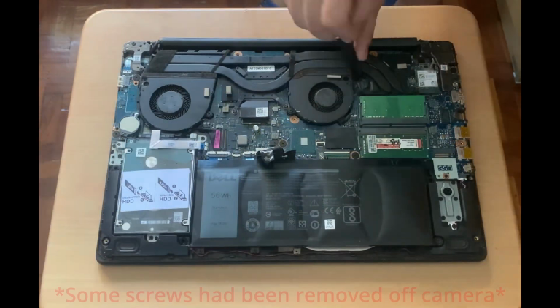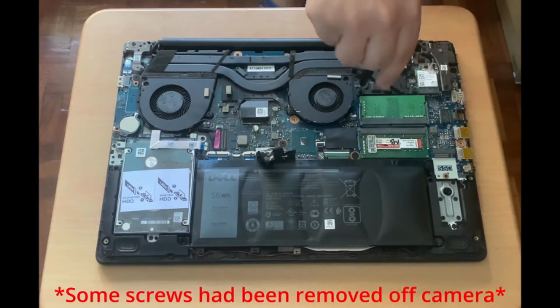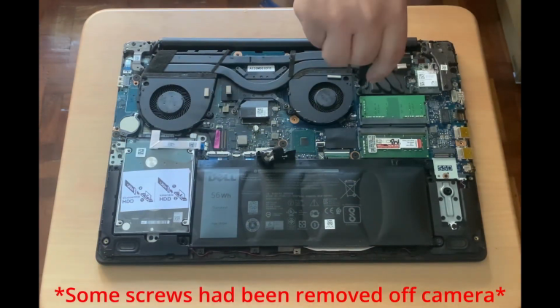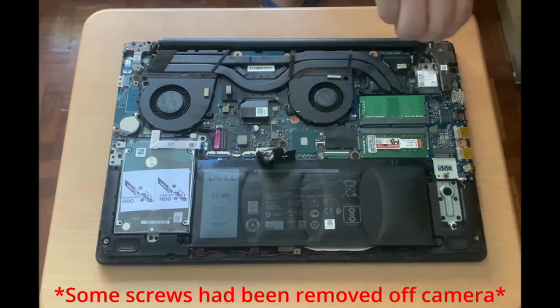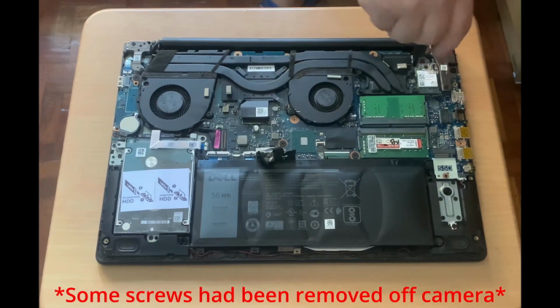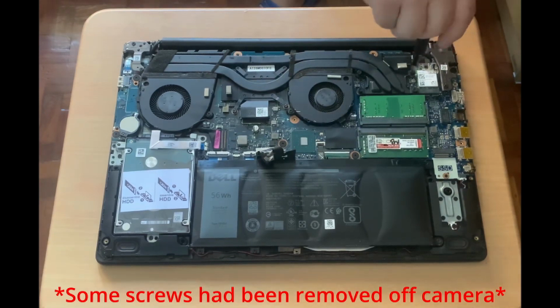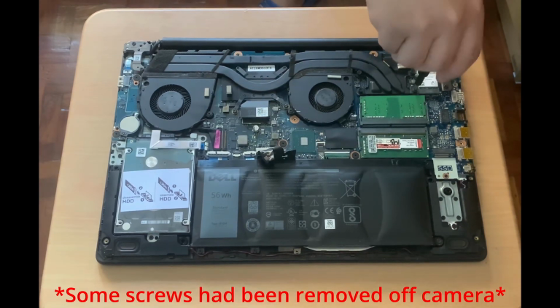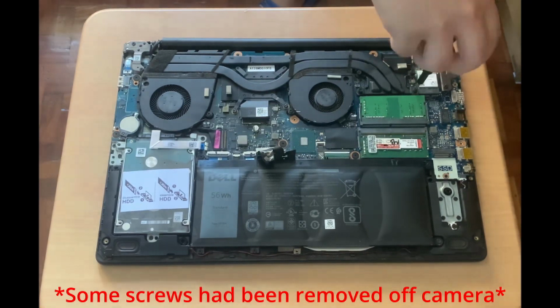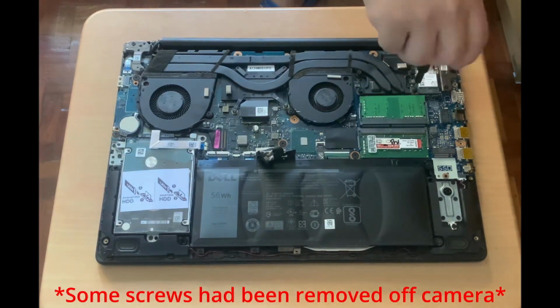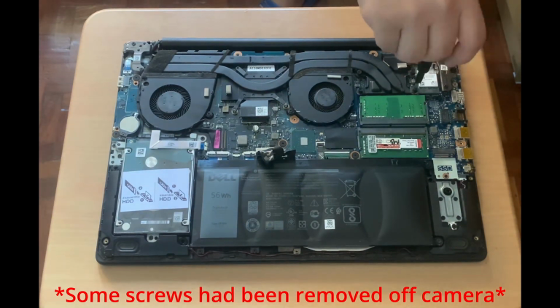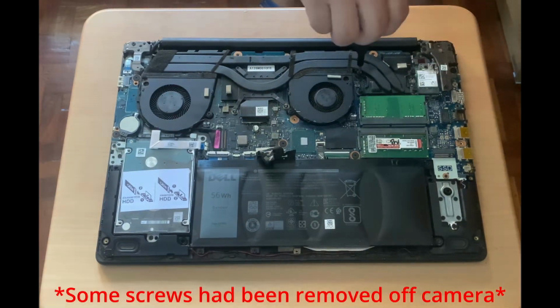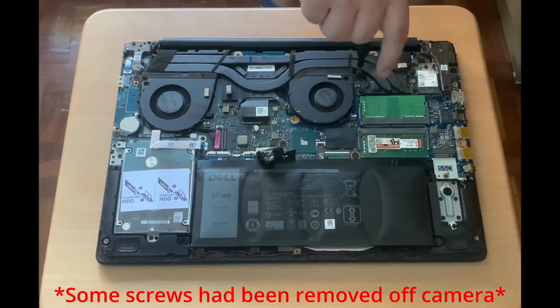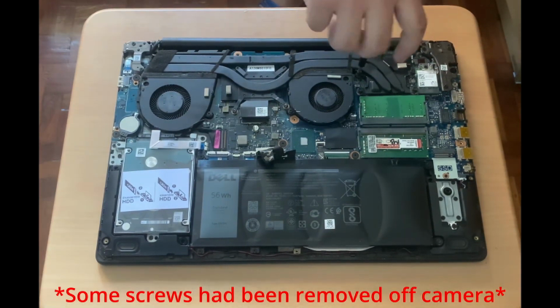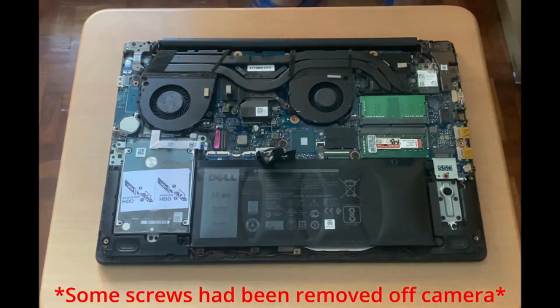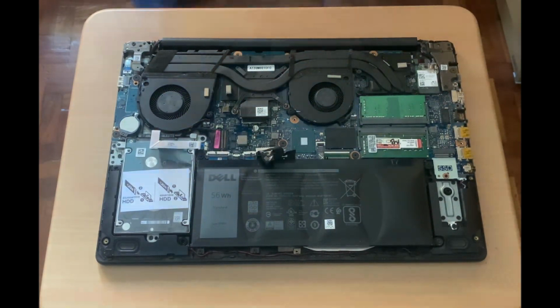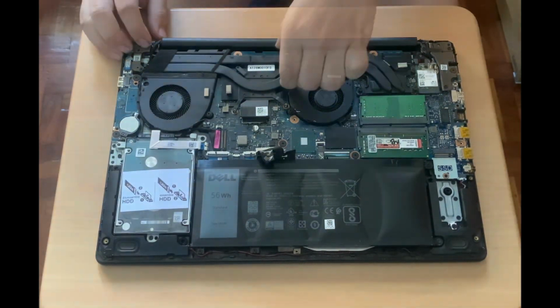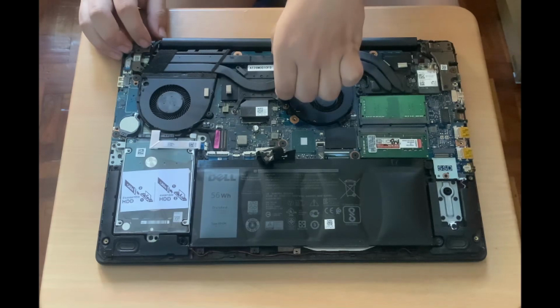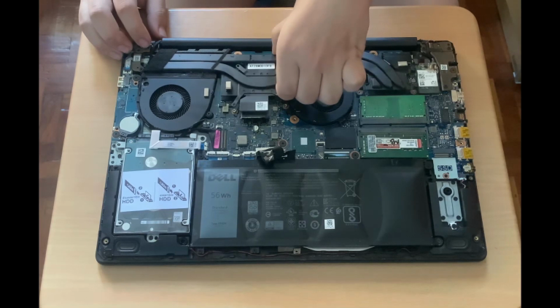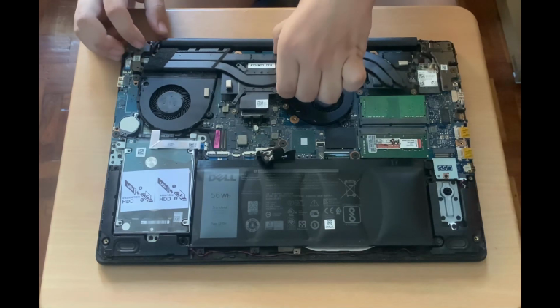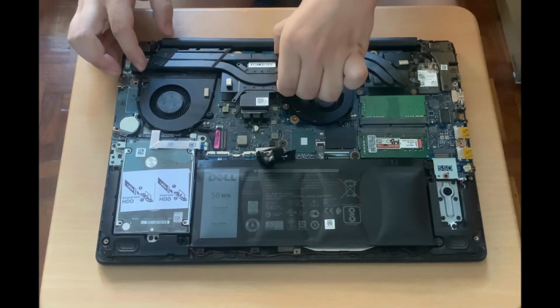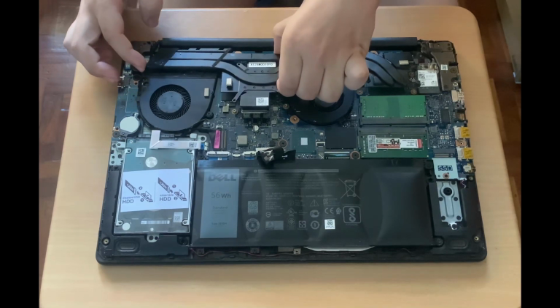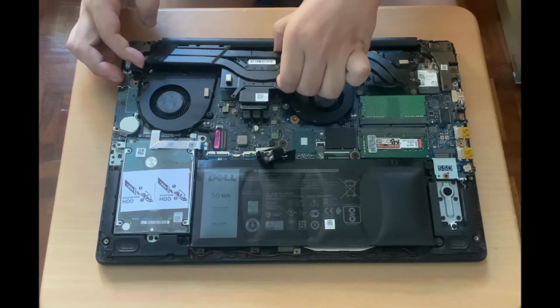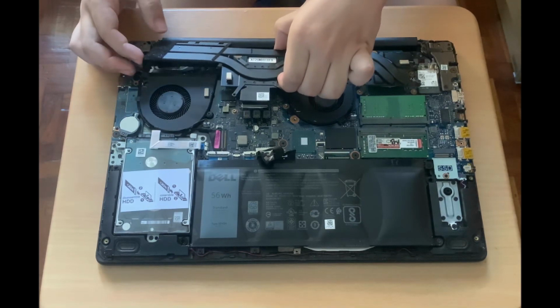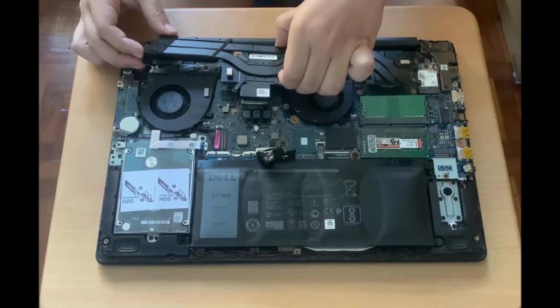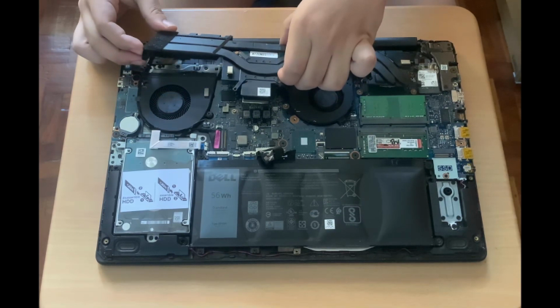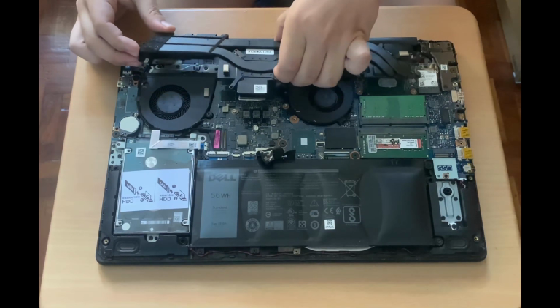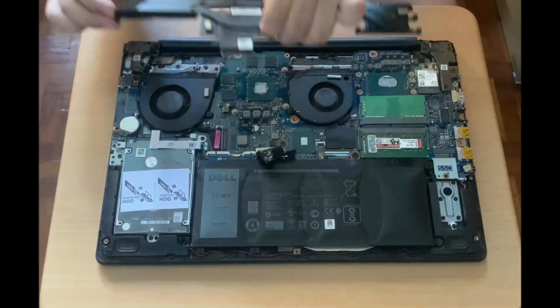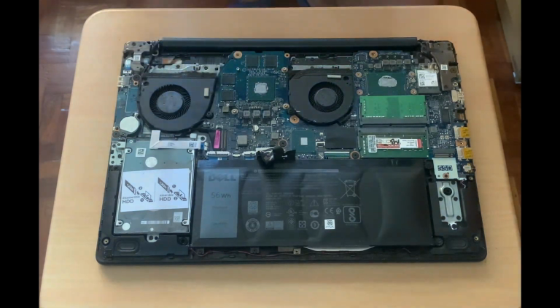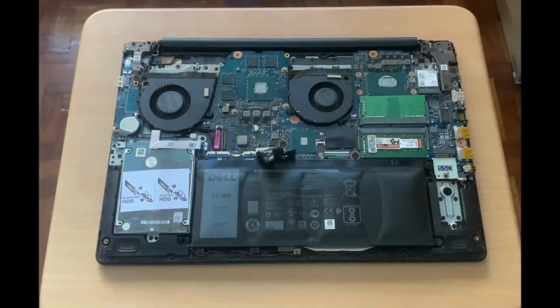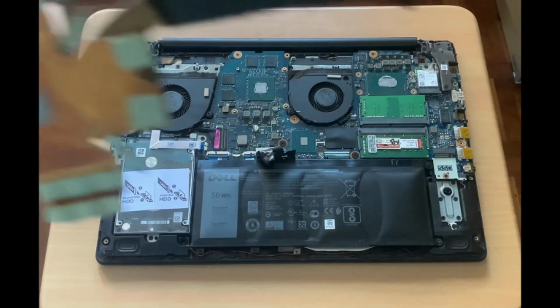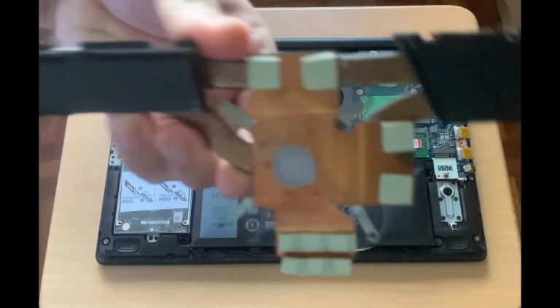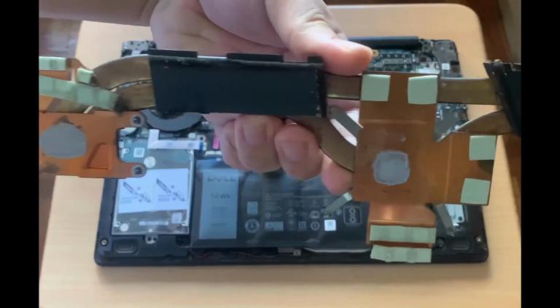Next, I'll unscrew the heatsink. Here's the heatsink.